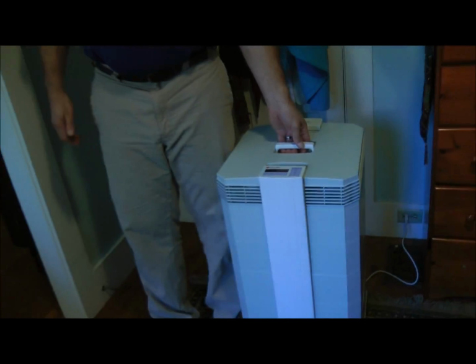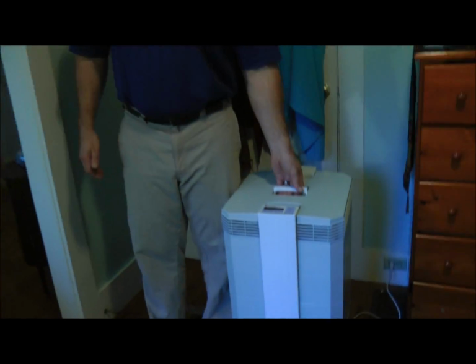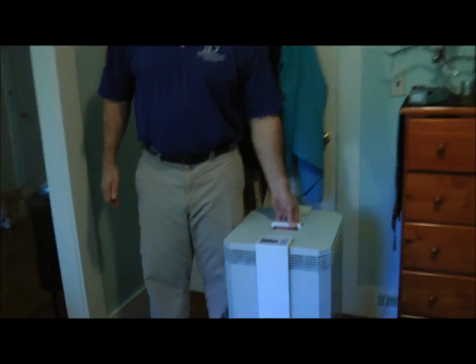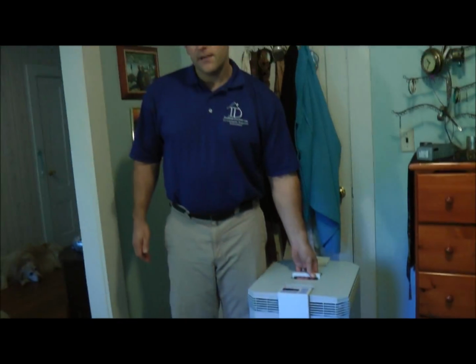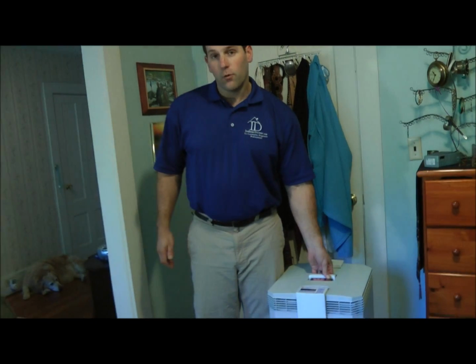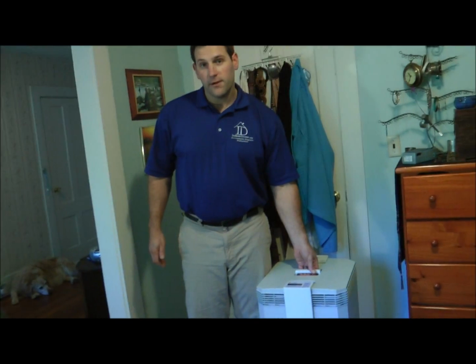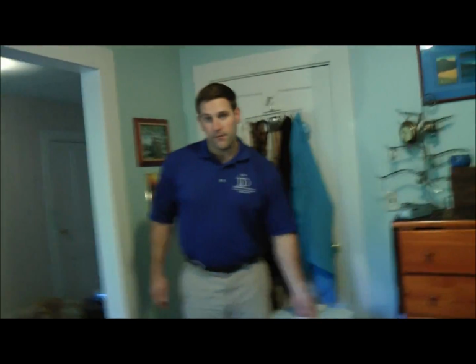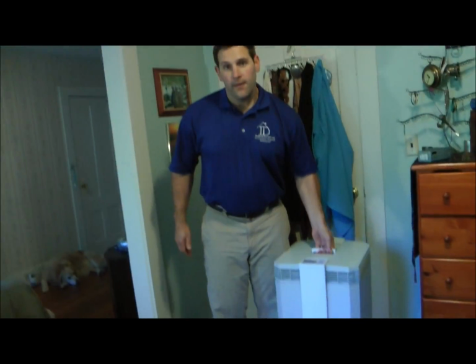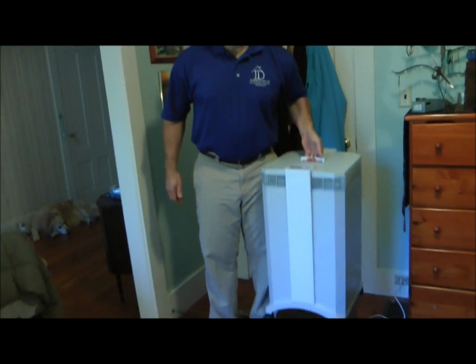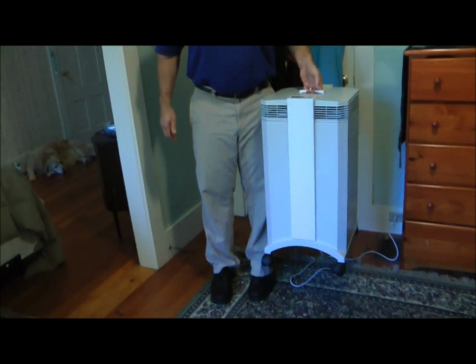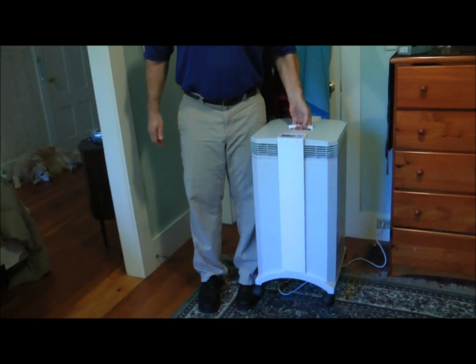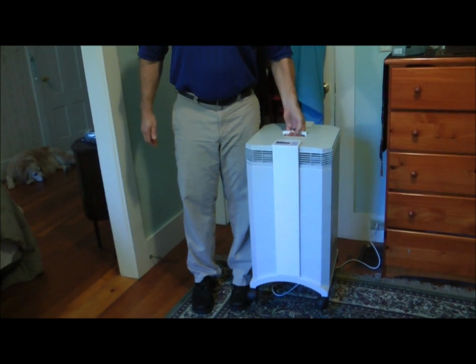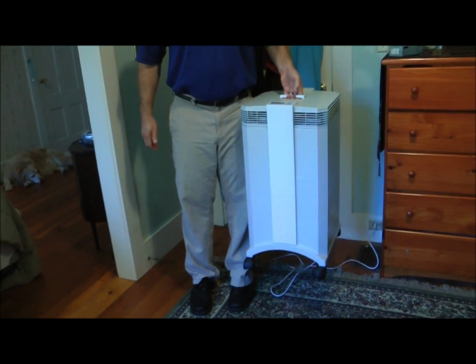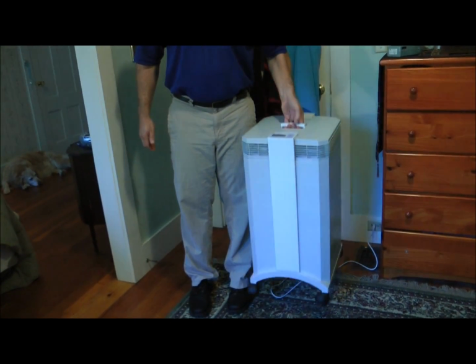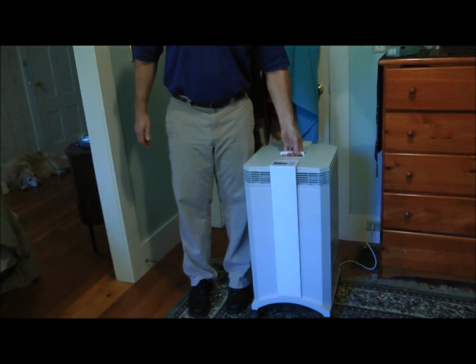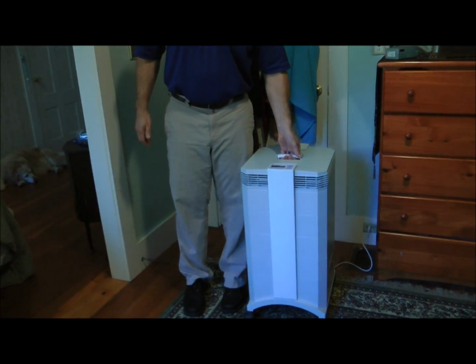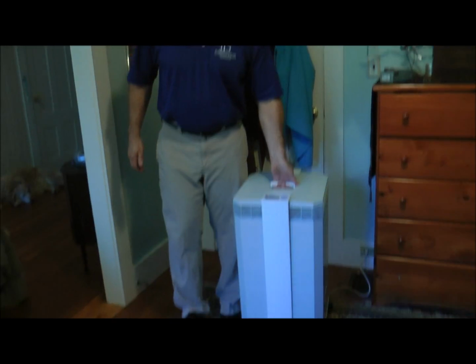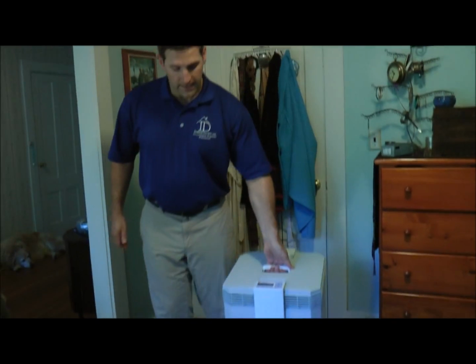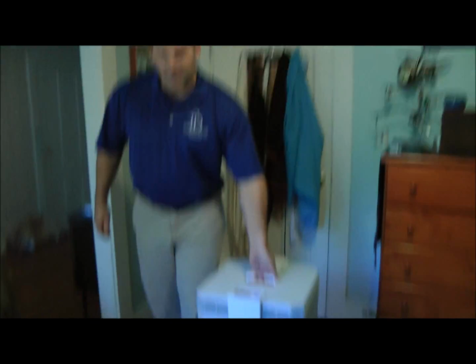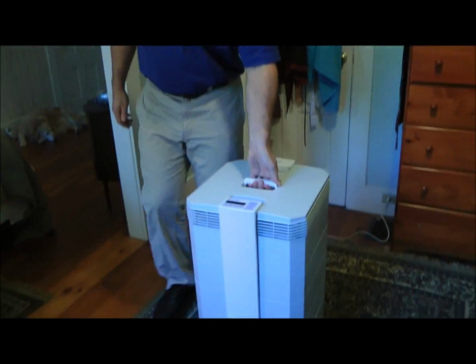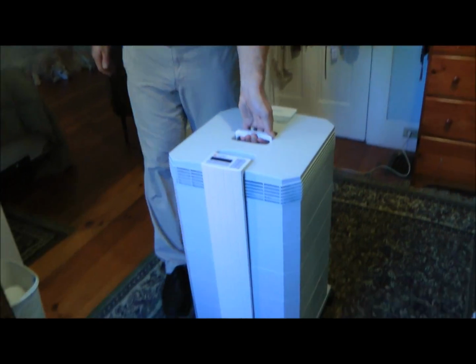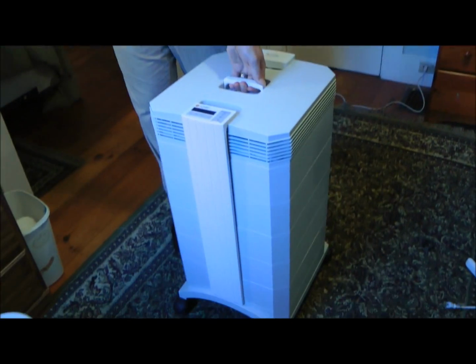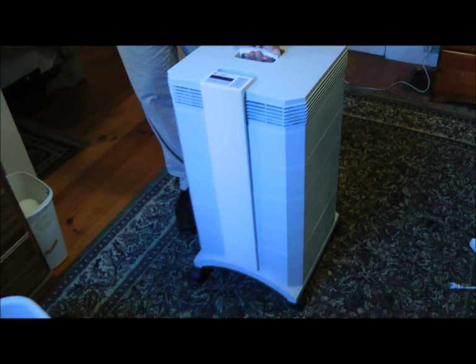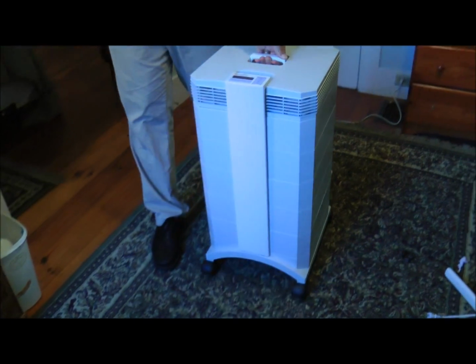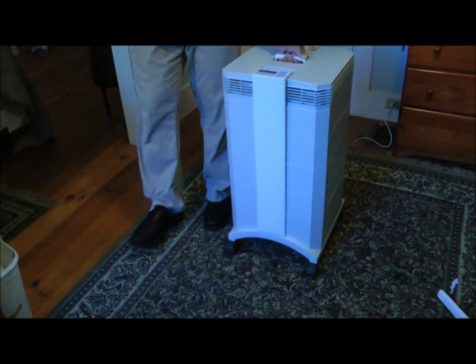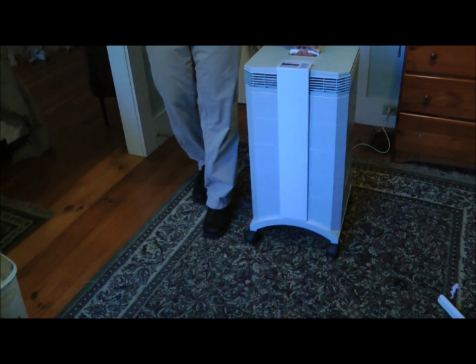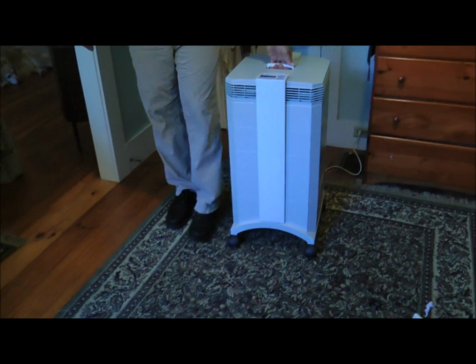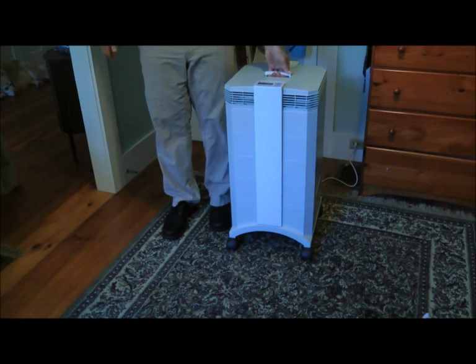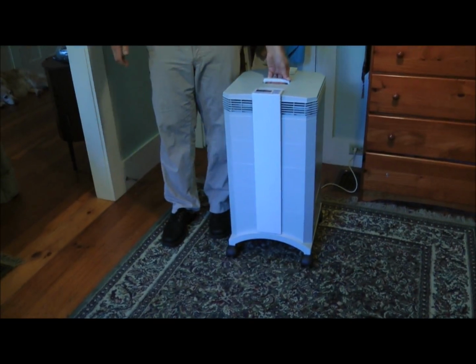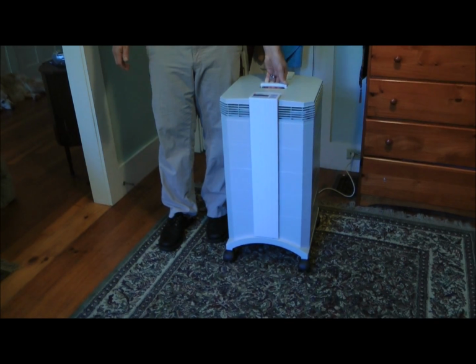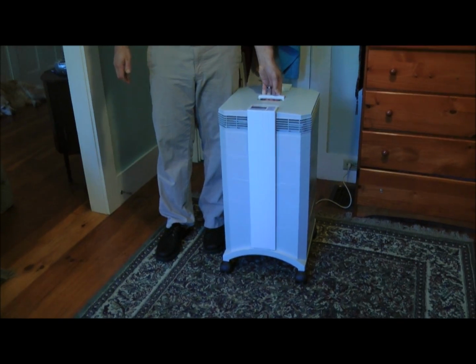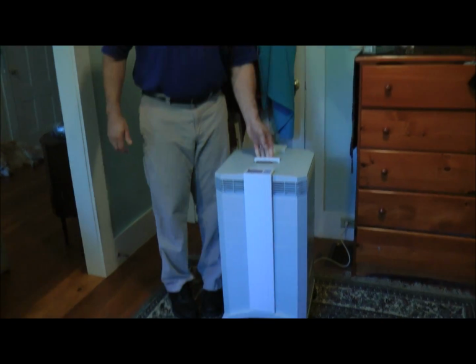Another benefit is the portability factor. This is a lightweight unit that you can move from room to room — it easily slides with the wheels. Many people will move it to their office or with a guest that has allergies.